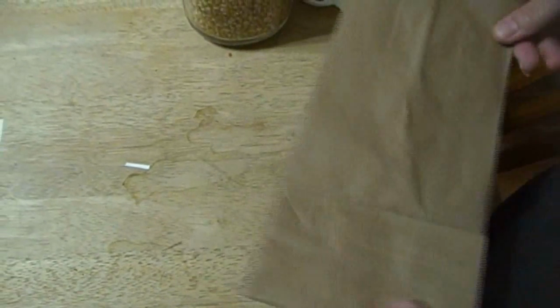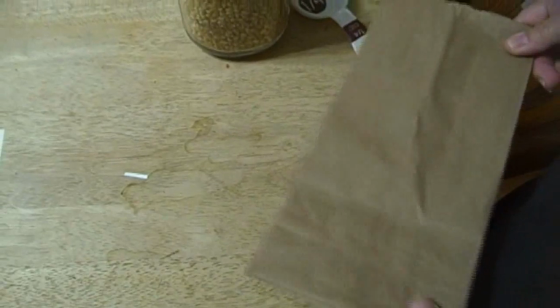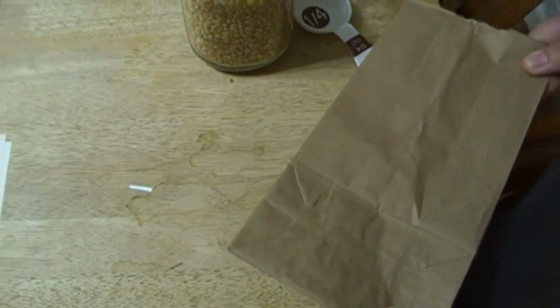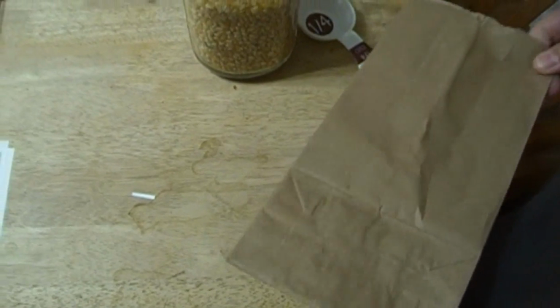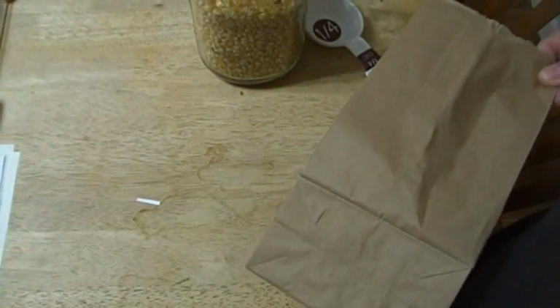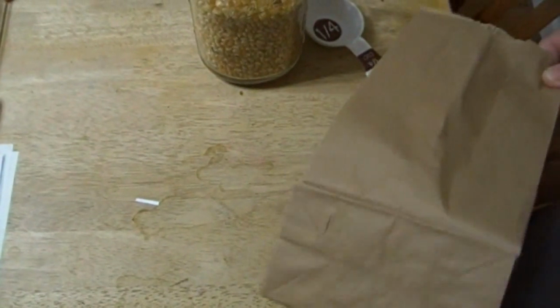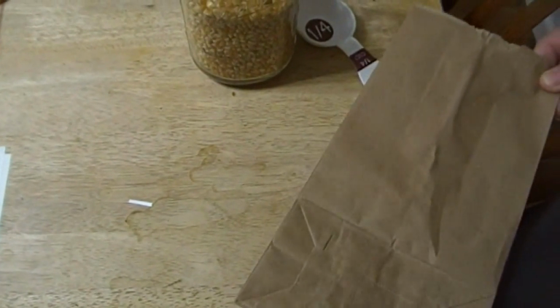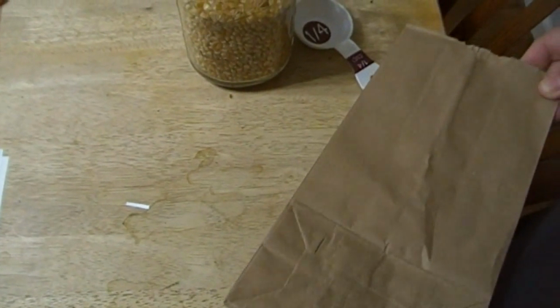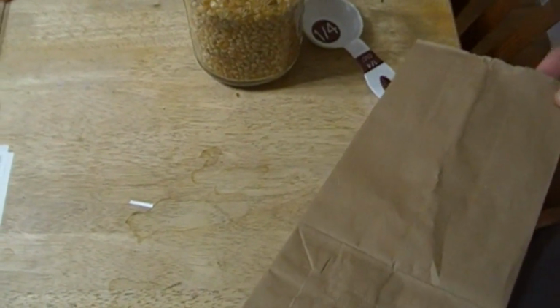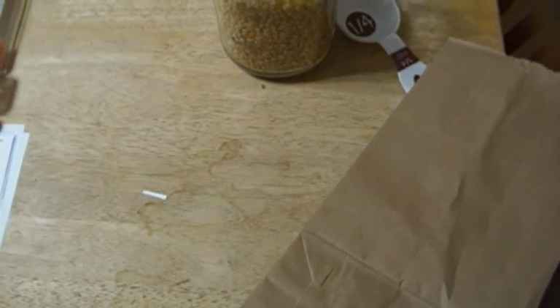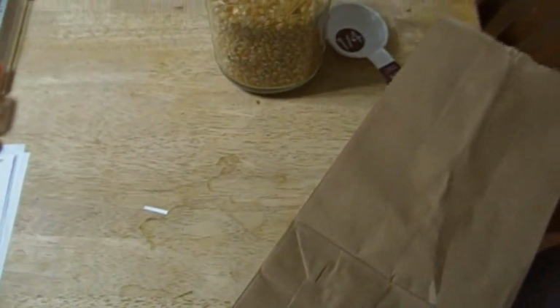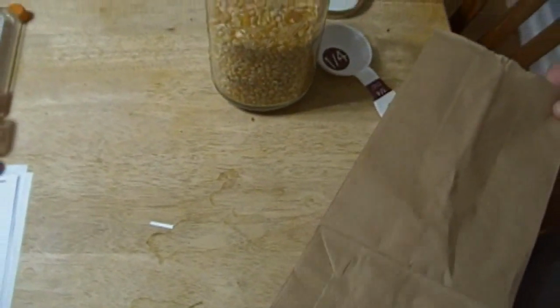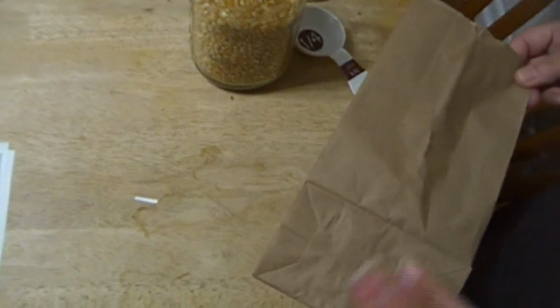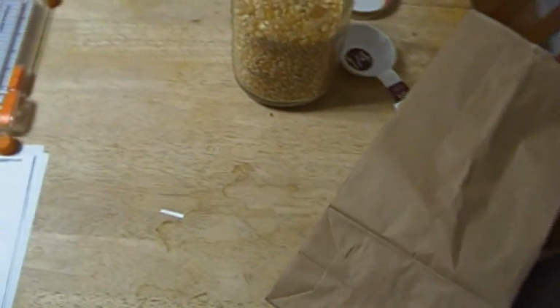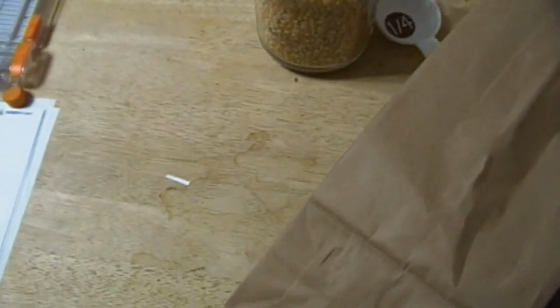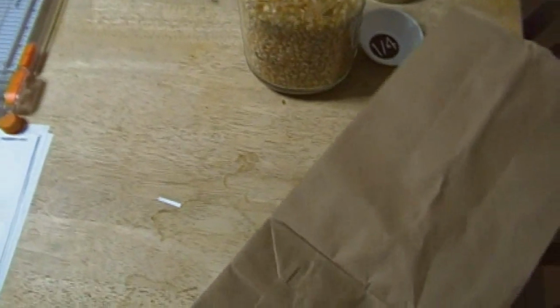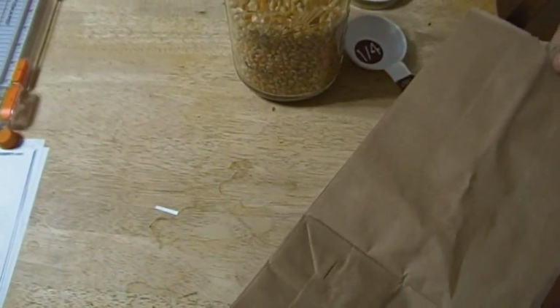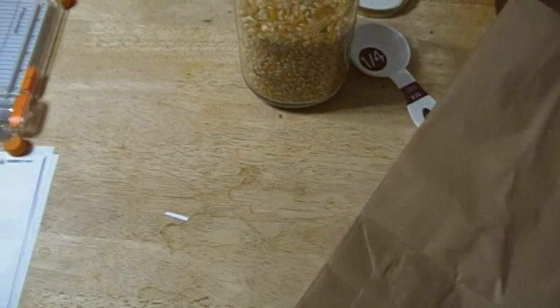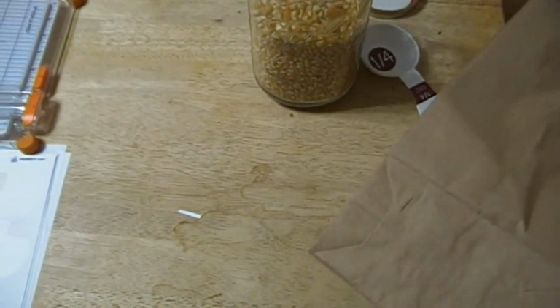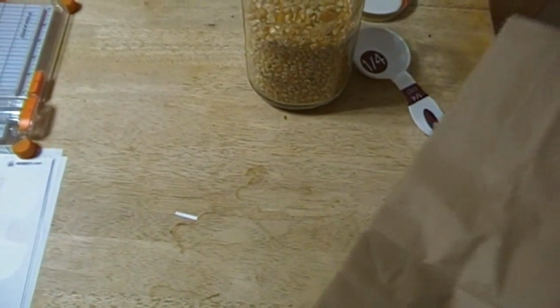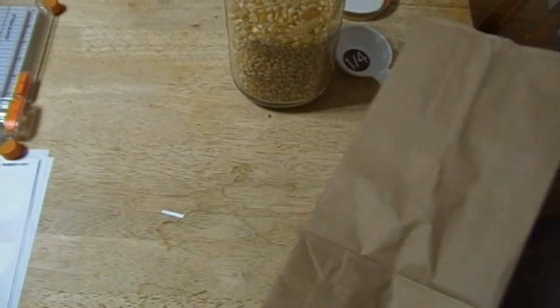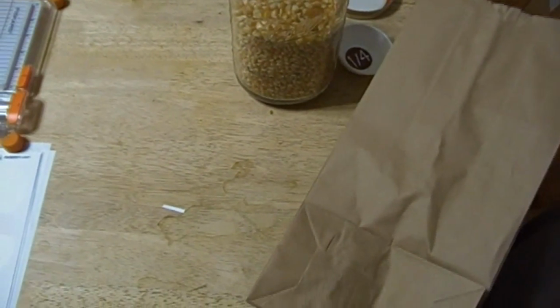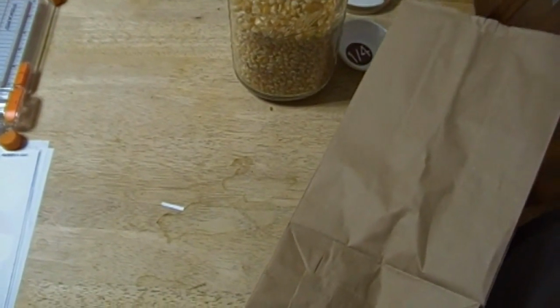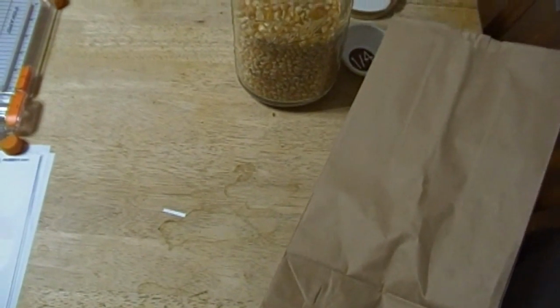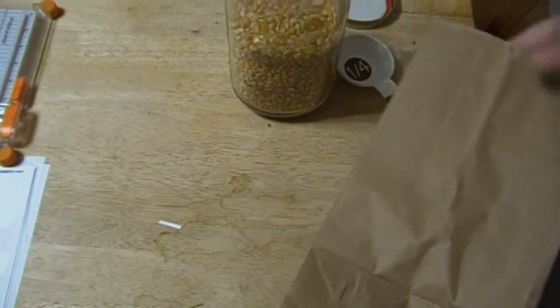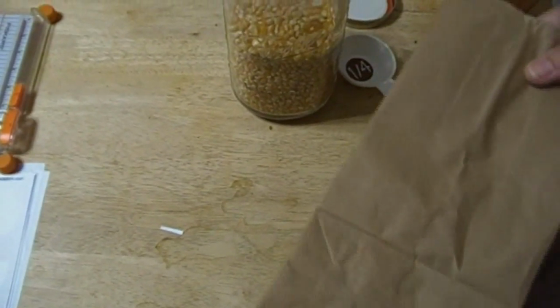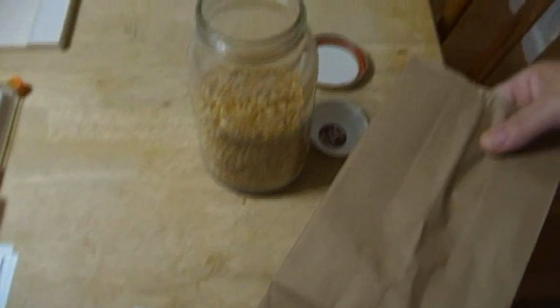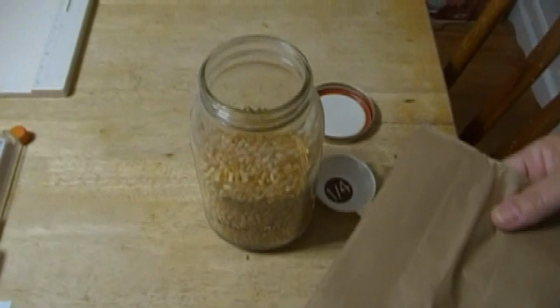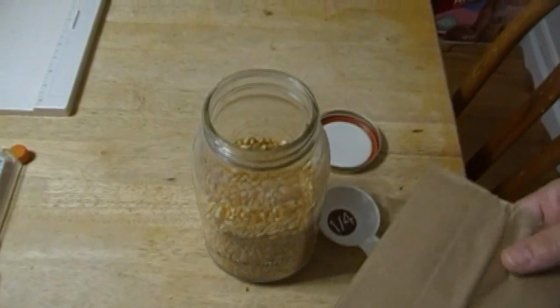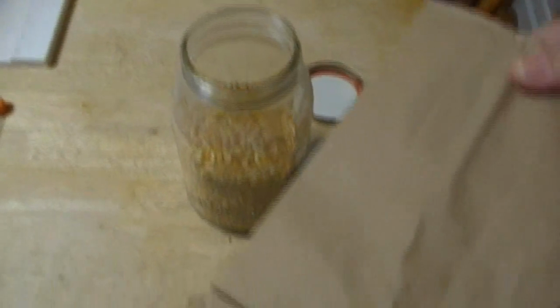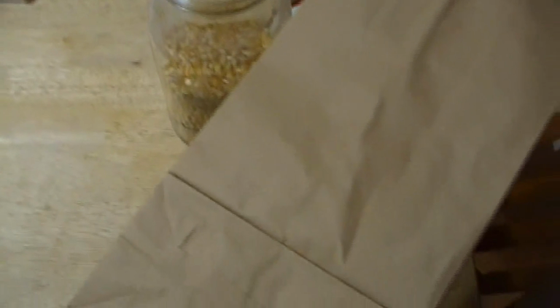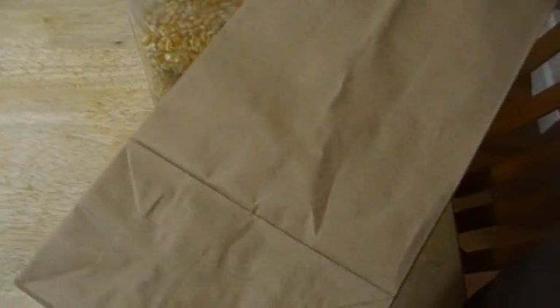So I thought, you know what, you air pop popcorn — why can't you just pop popcorn at home in the microwave without all that junk? The other day I was at the store and I picked up a package of lunch sacks.